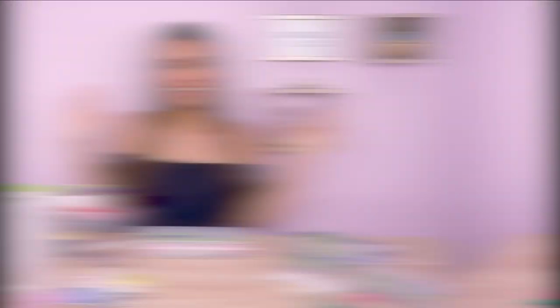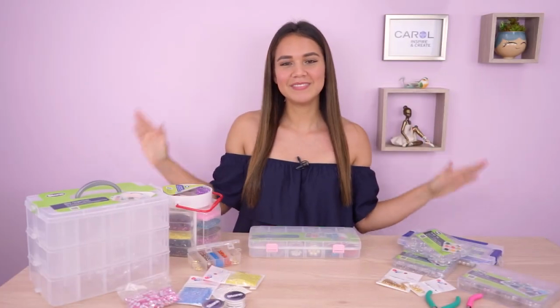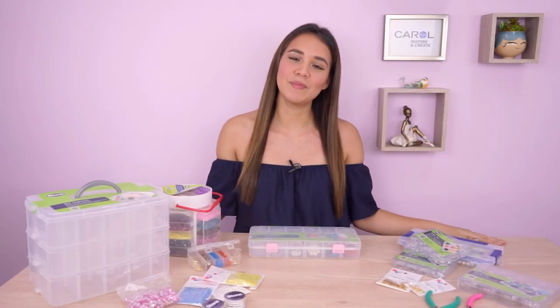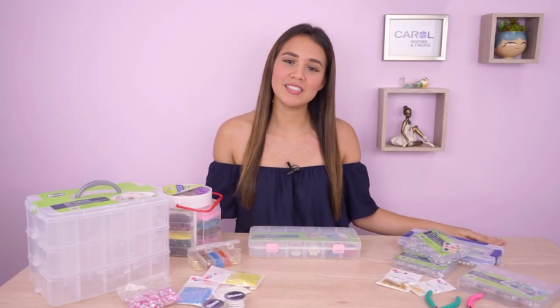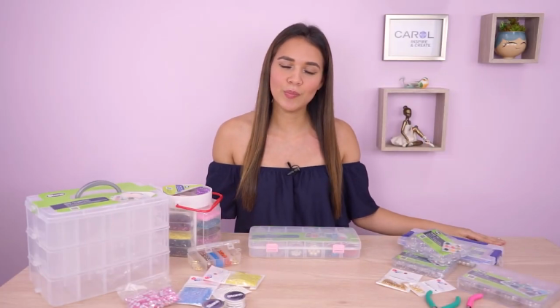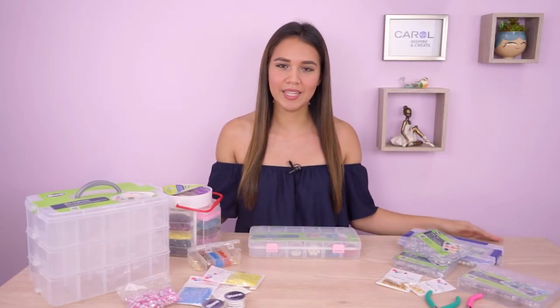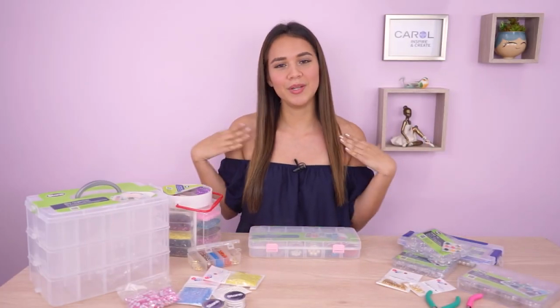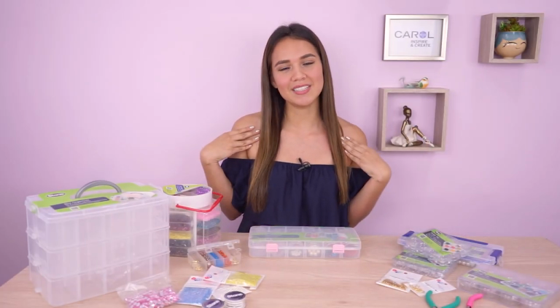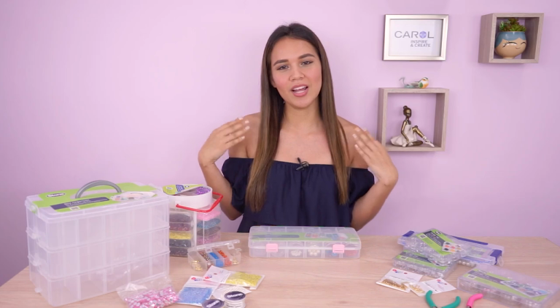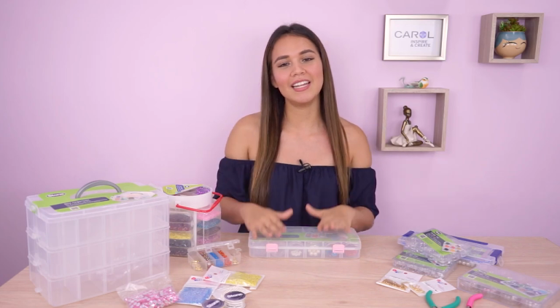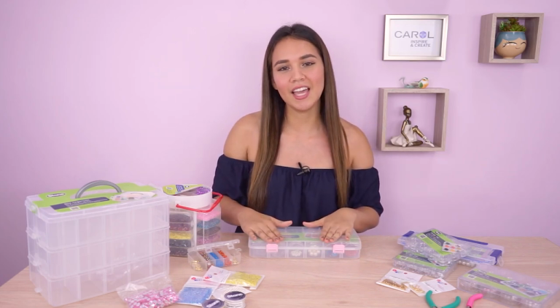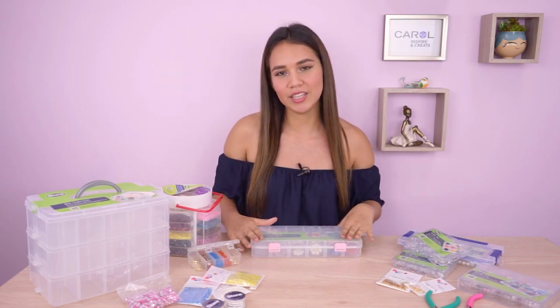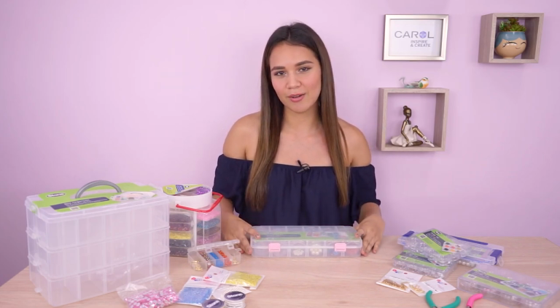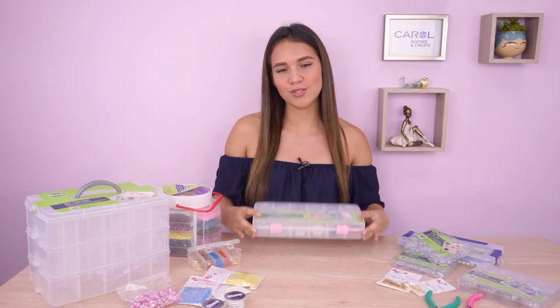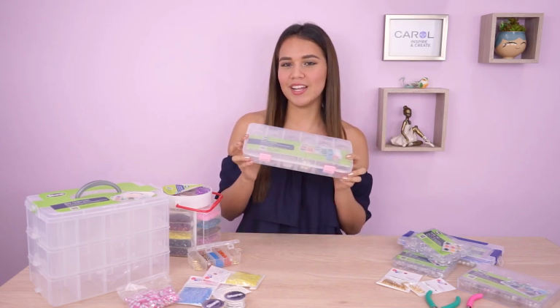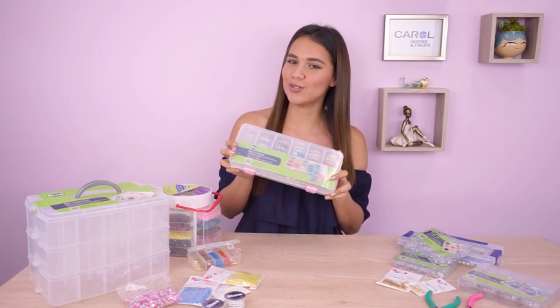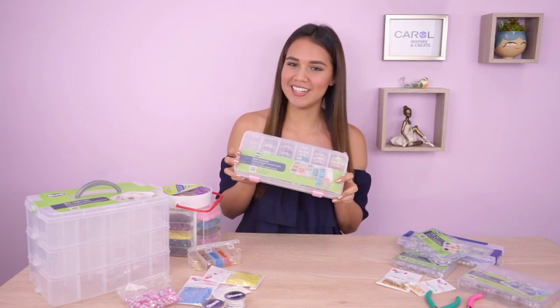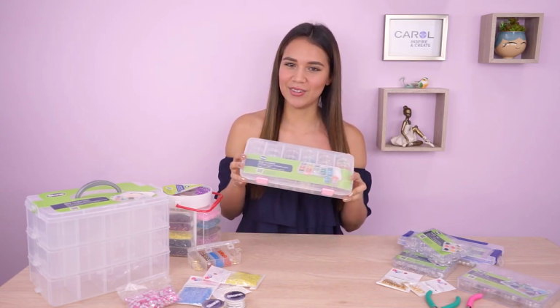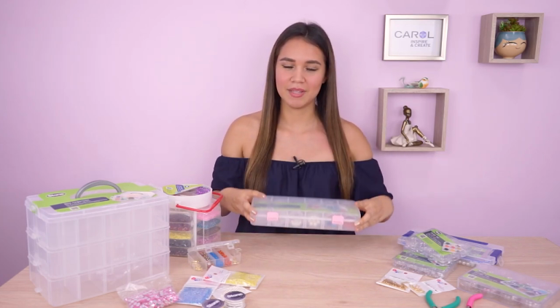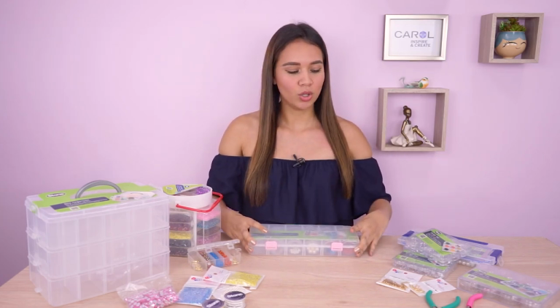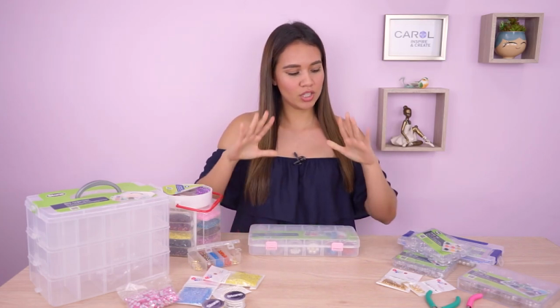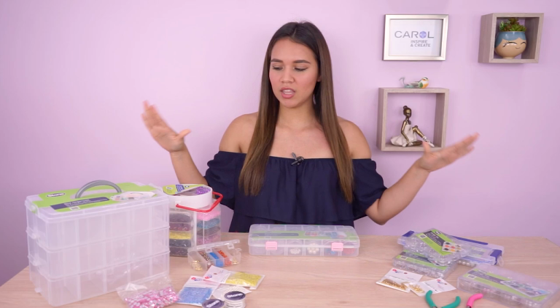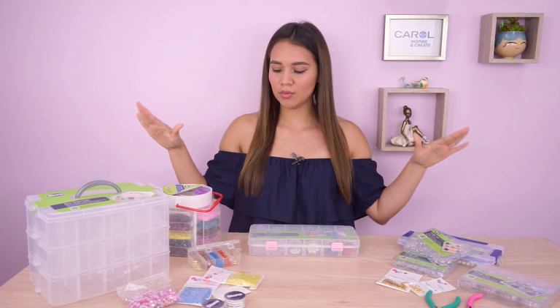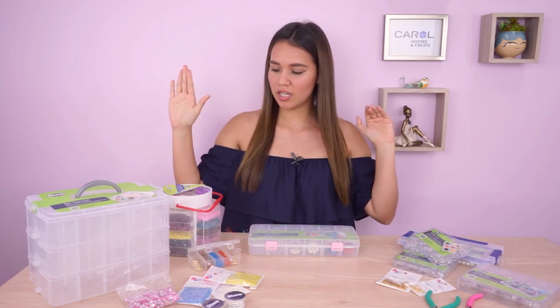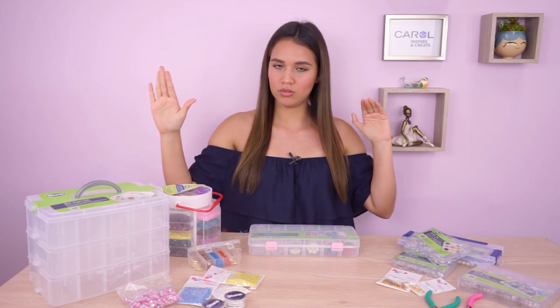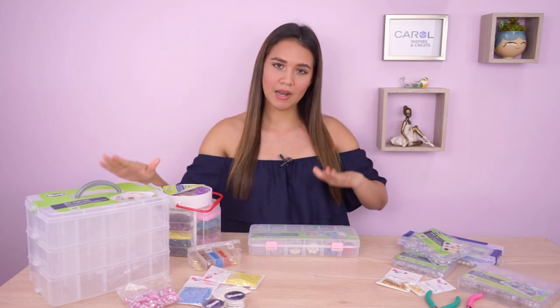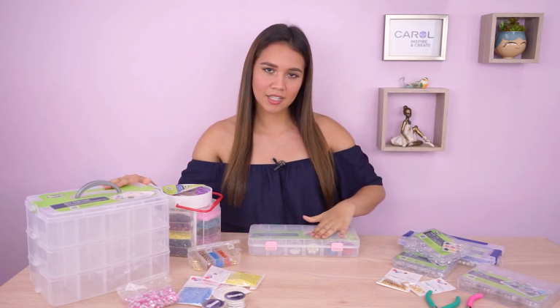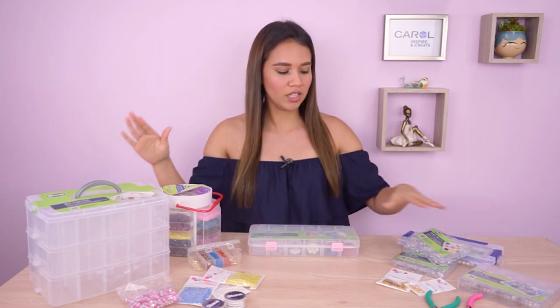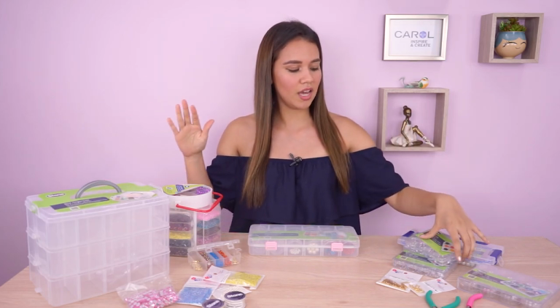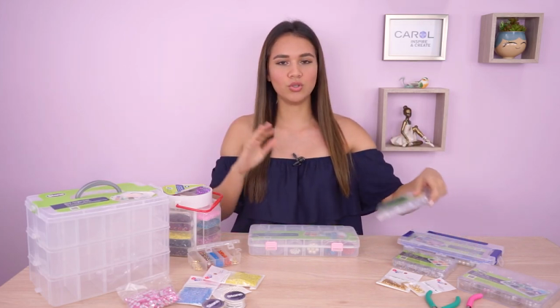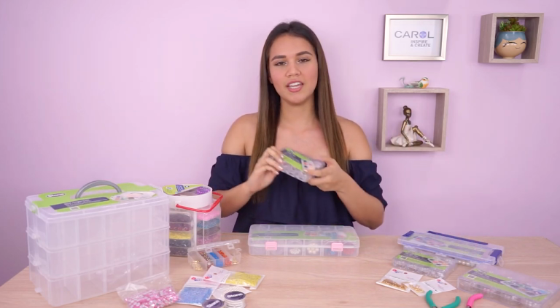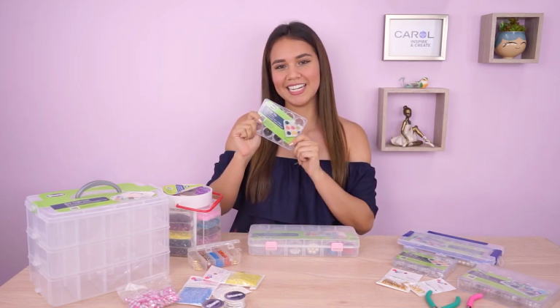Hola, espero que estés súper bien. Mi nombre es Laura y en el día de hoy te voy a hablar sobre los organizadores. Todos los tipos que tenemos que son de plástico y algunos de acrílico.